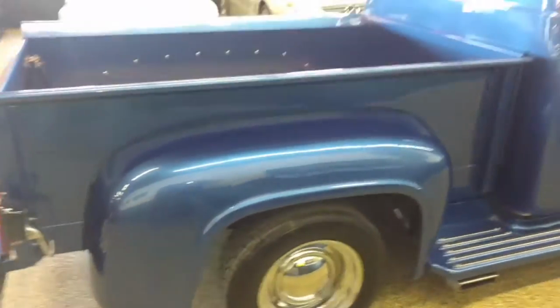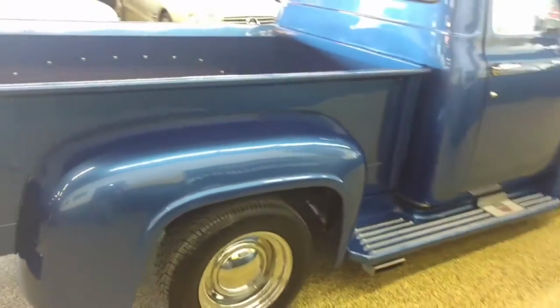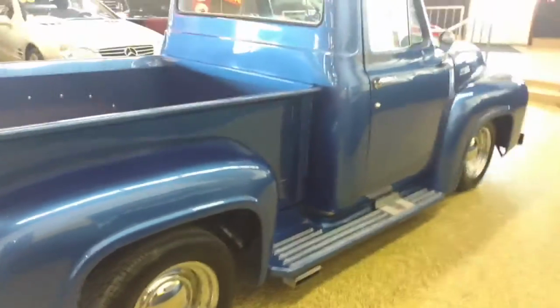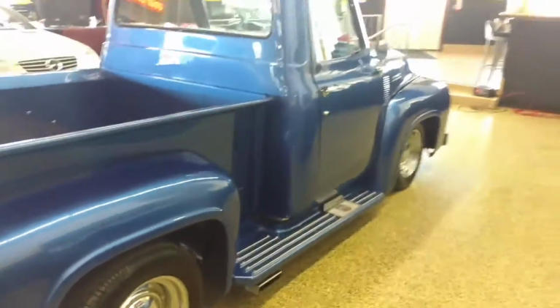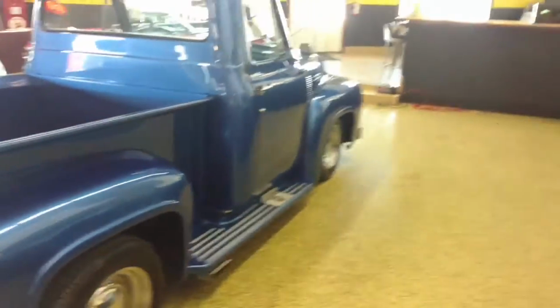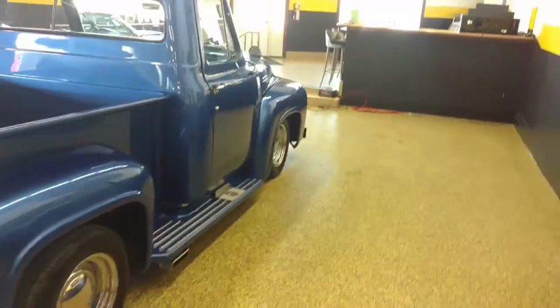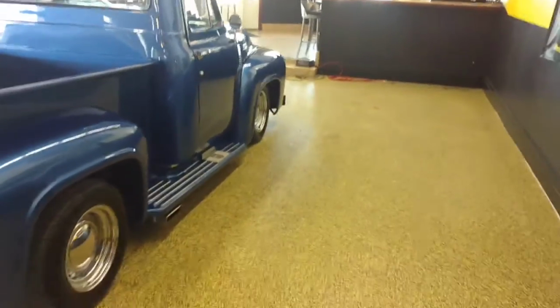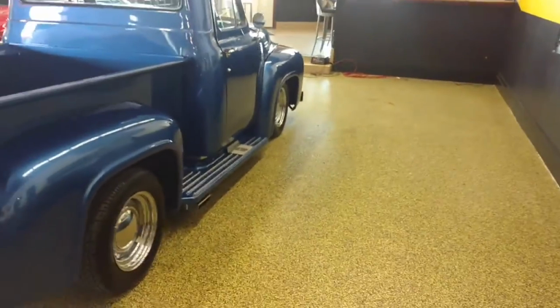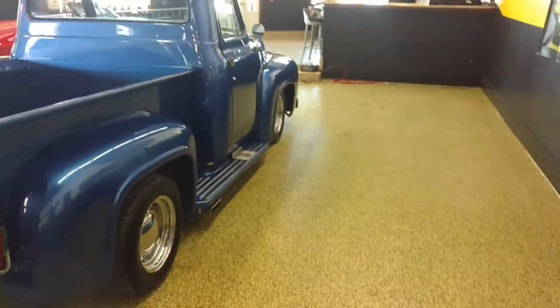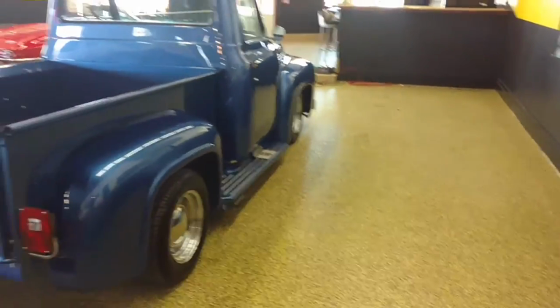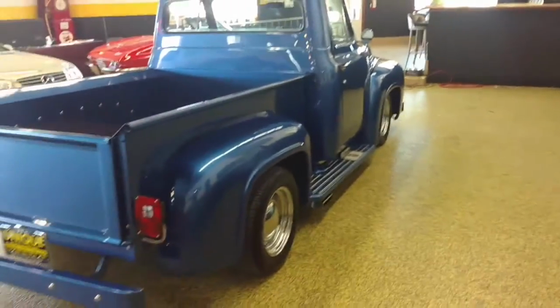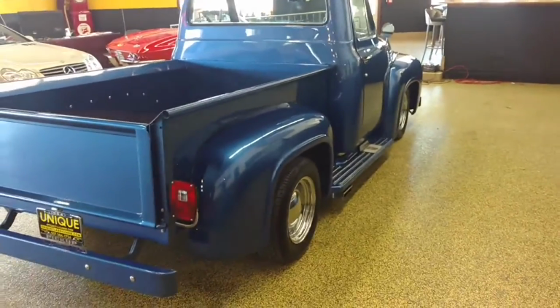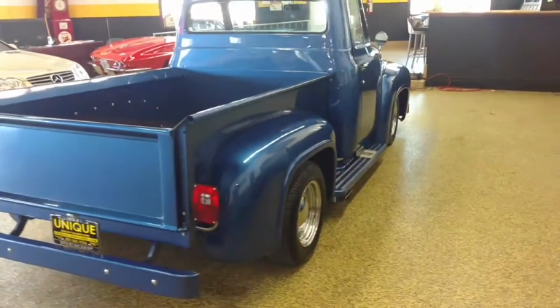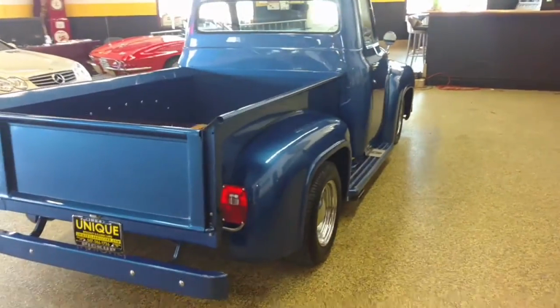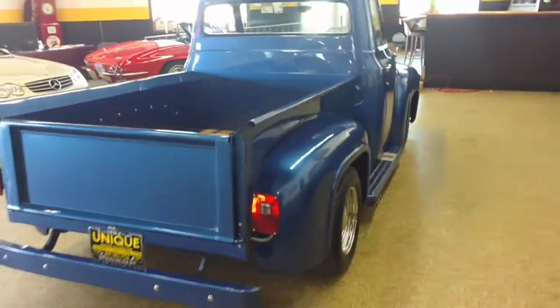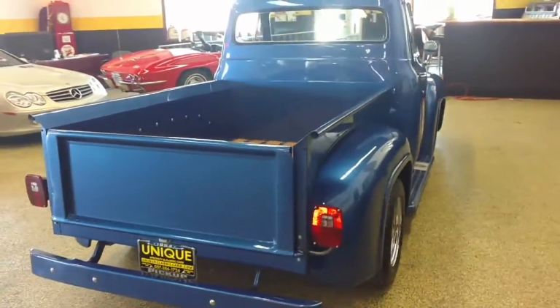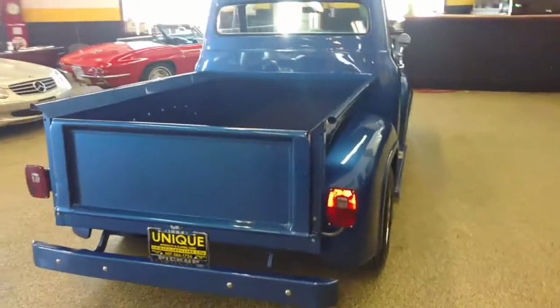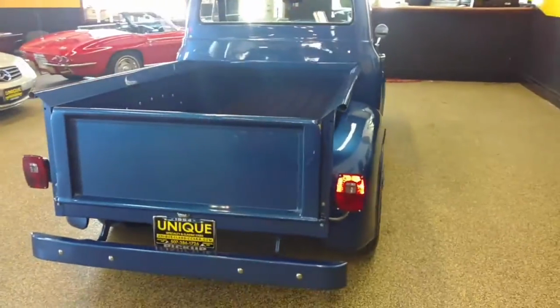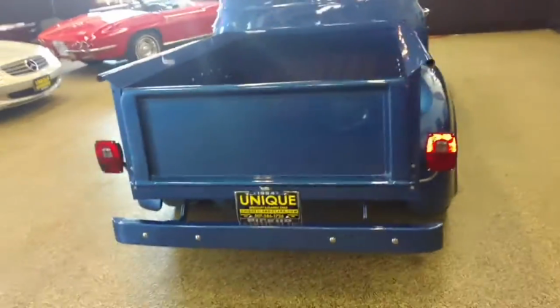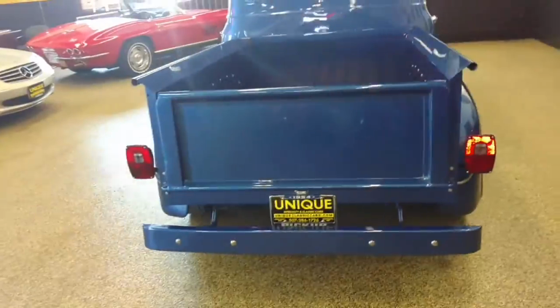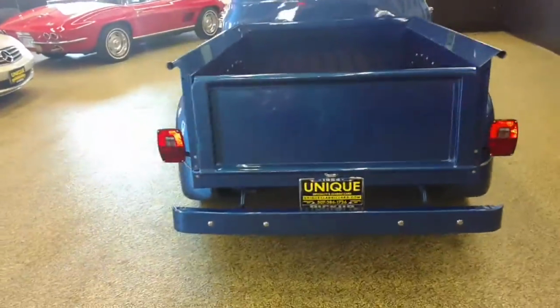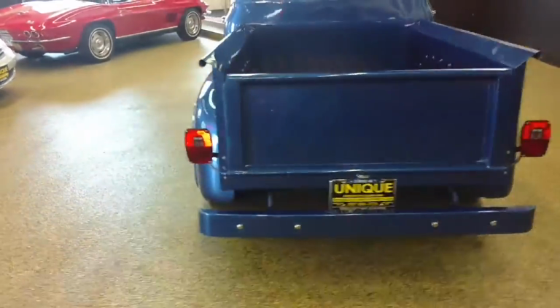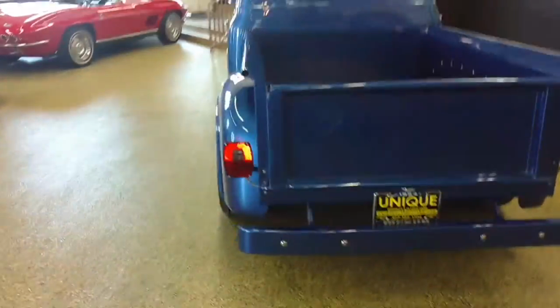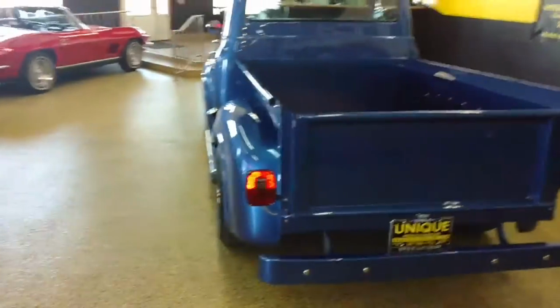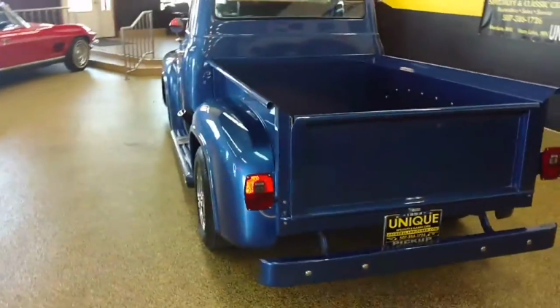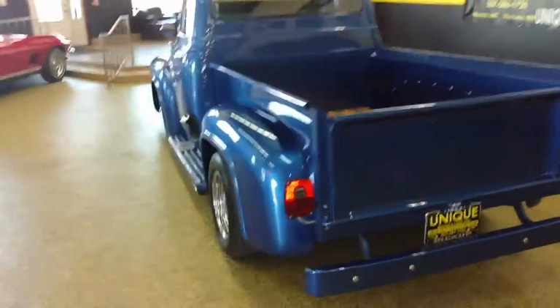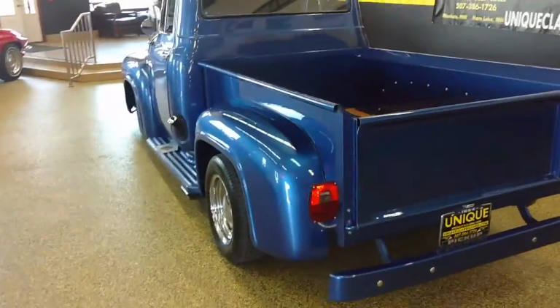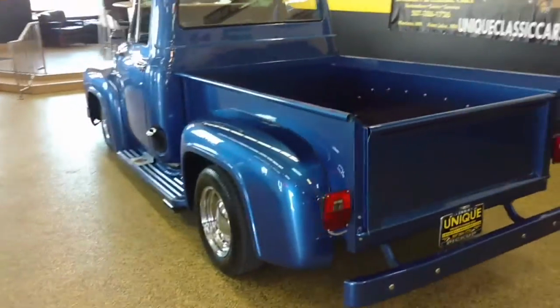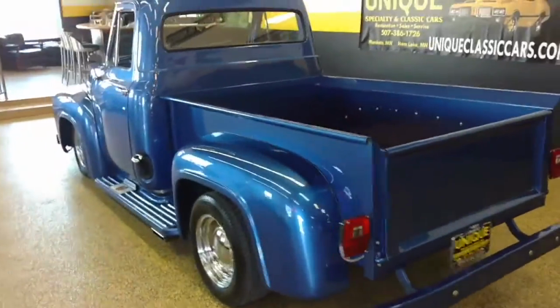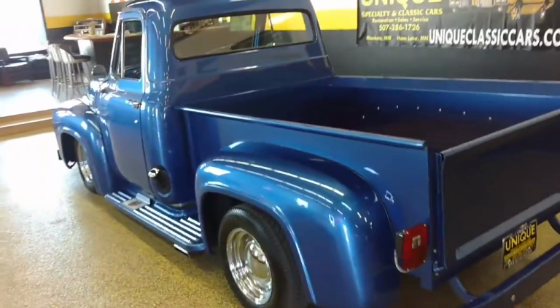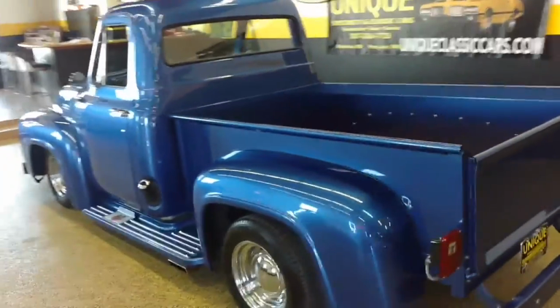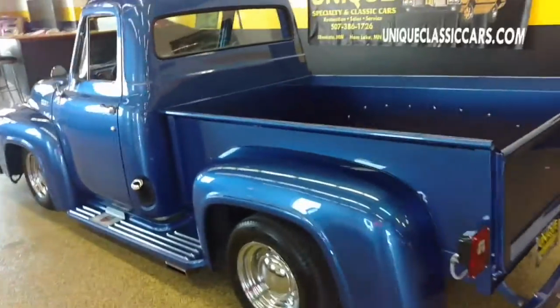Very nice paint on it, very good driver quality pickup. You can bring it to local shows, weekend drives, whatever you like. Nice turnkey little truck.